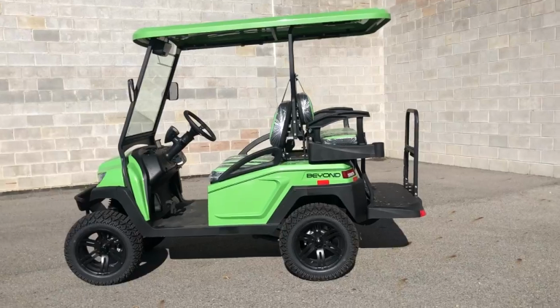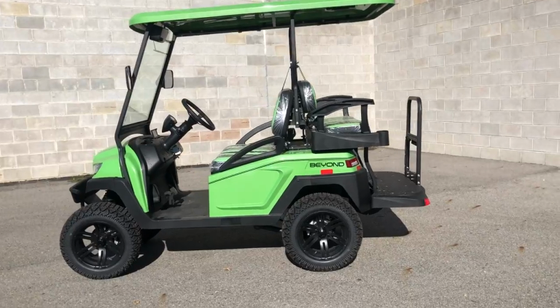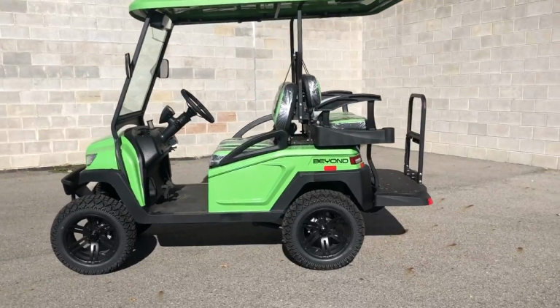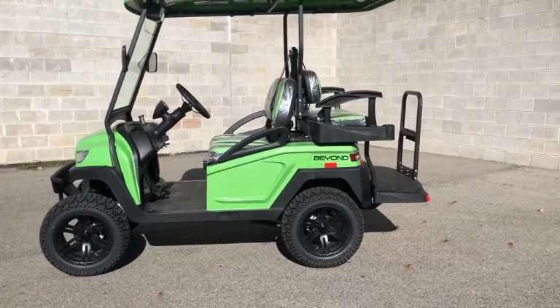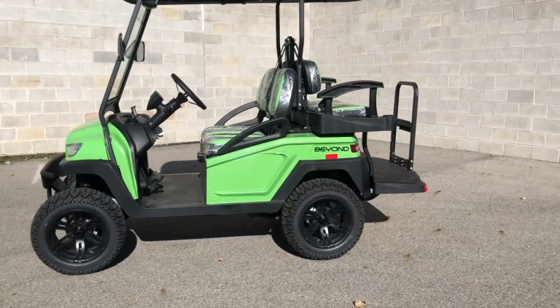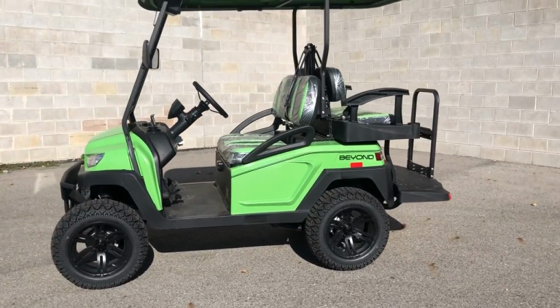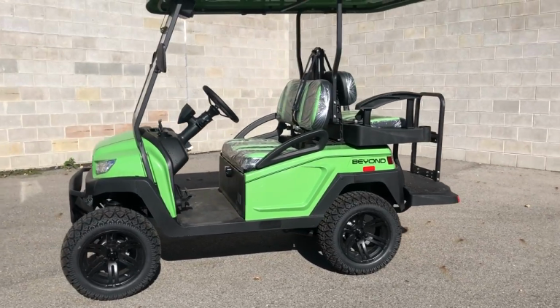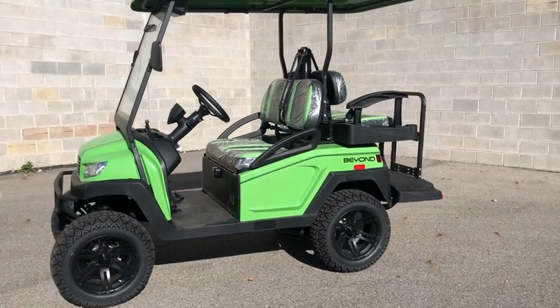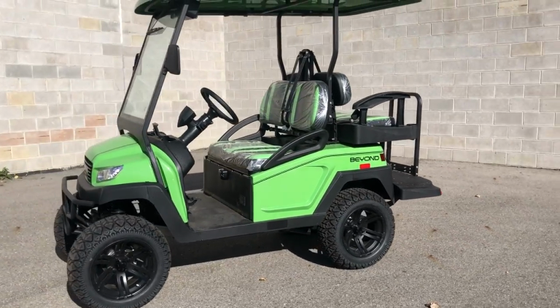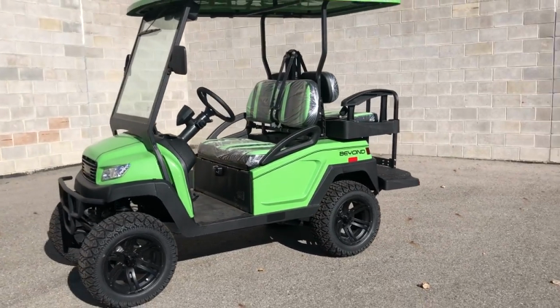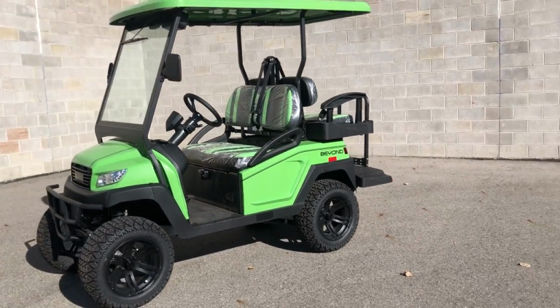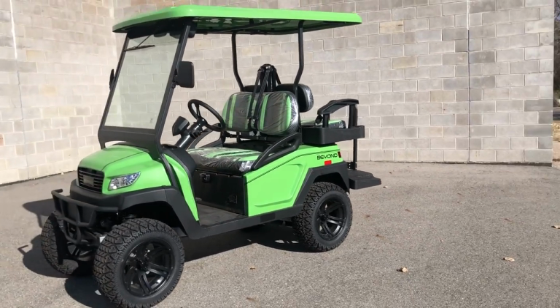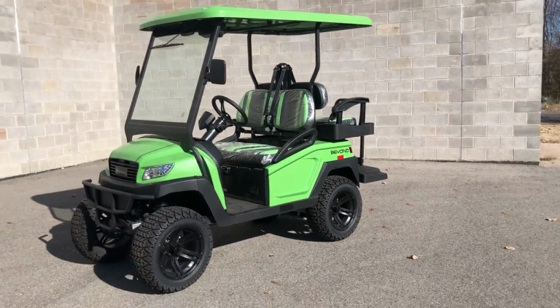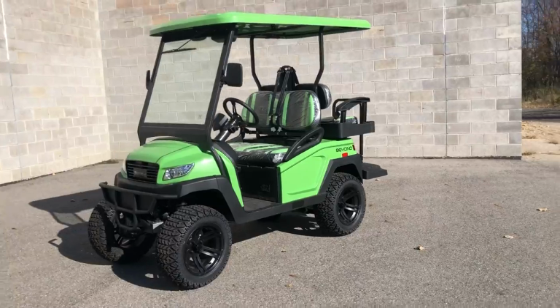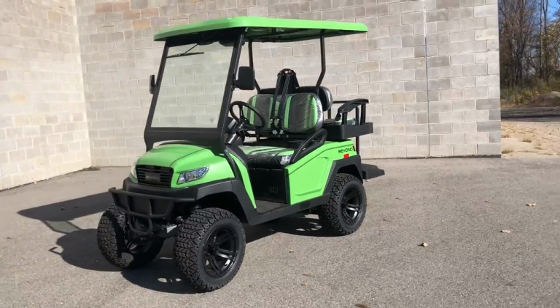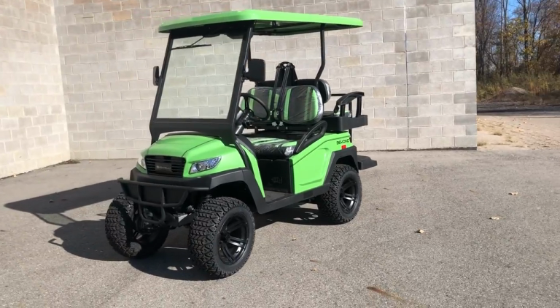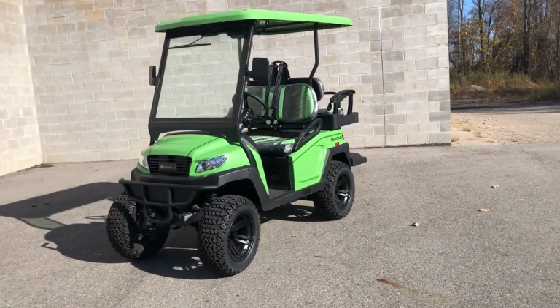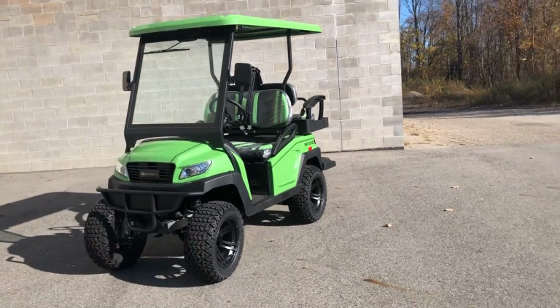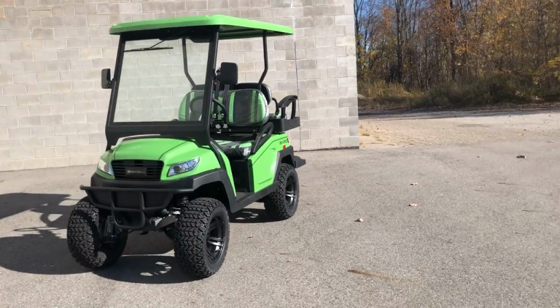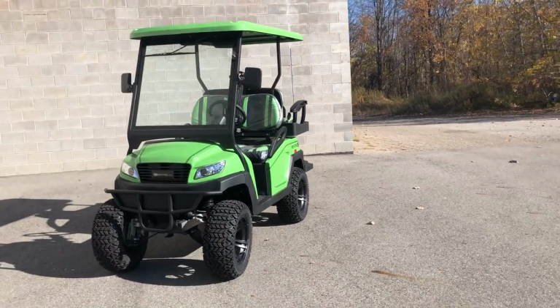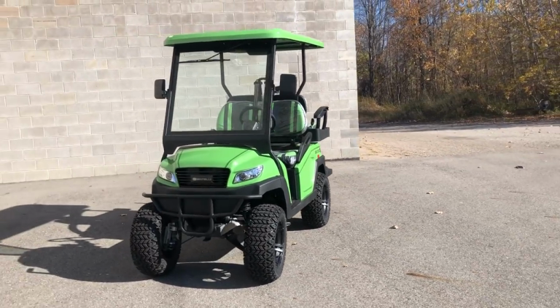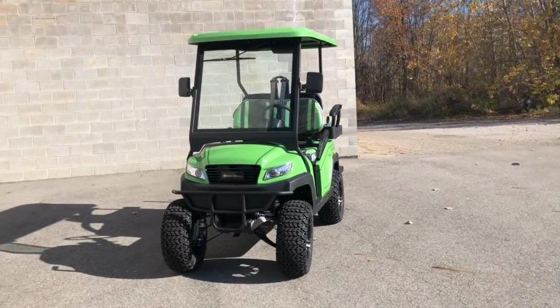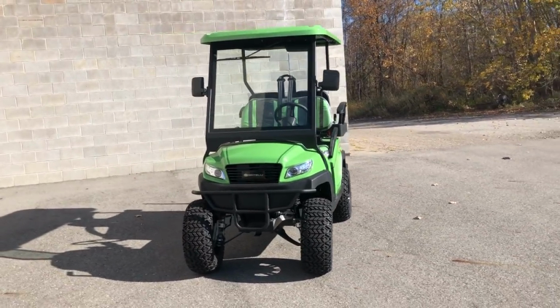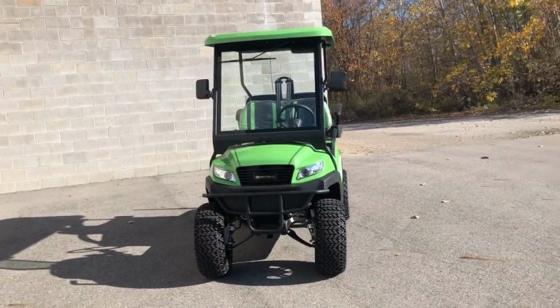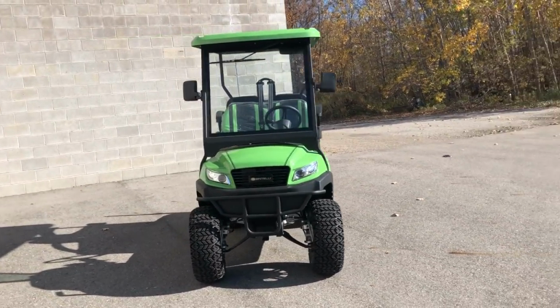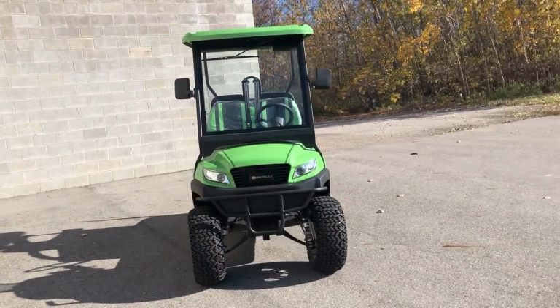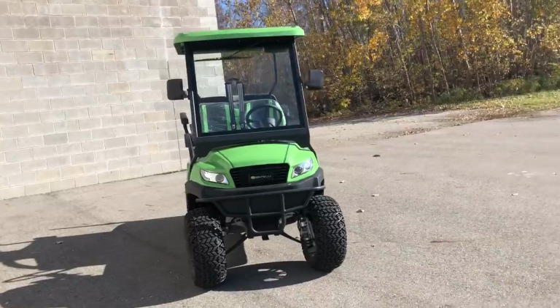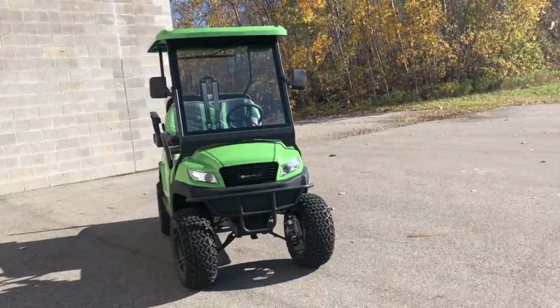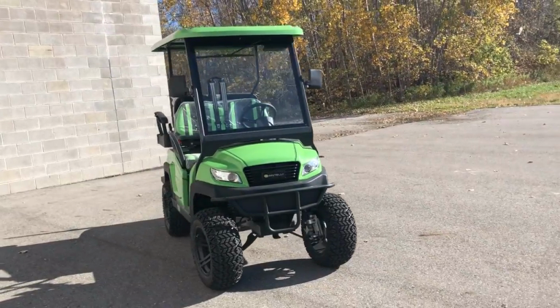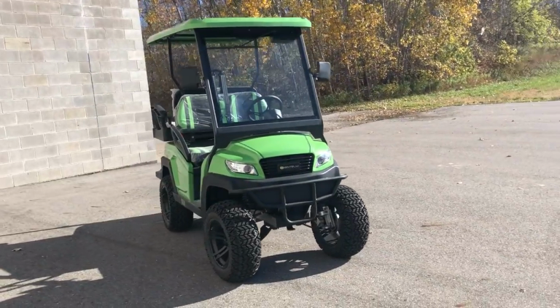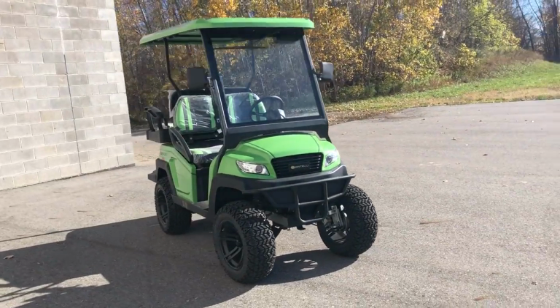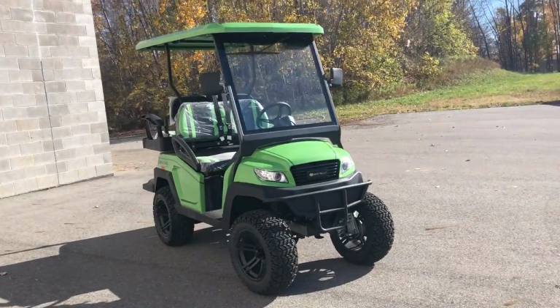Hey guys, approvalpowersports.com. Got some more Bentley Beyond golf carts, and this one comes in the electric split pea green color. It's got the DOT approved windshield, windshield wipers, DOT tires. These have a 17-digit VIN.